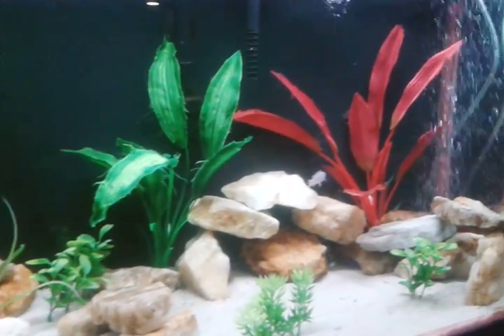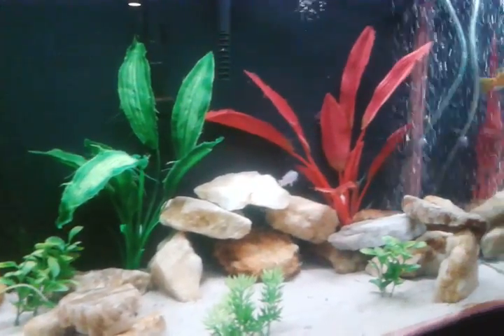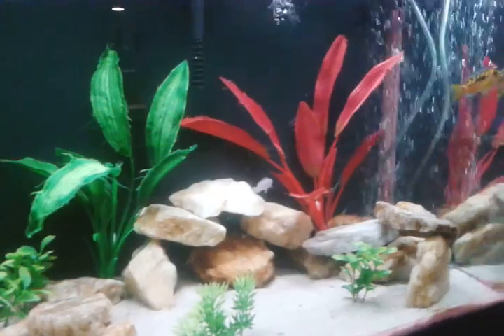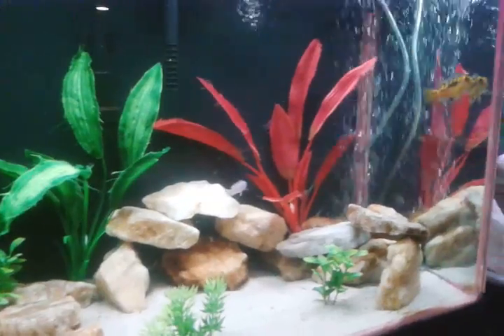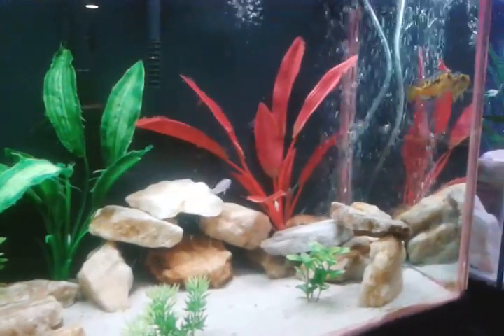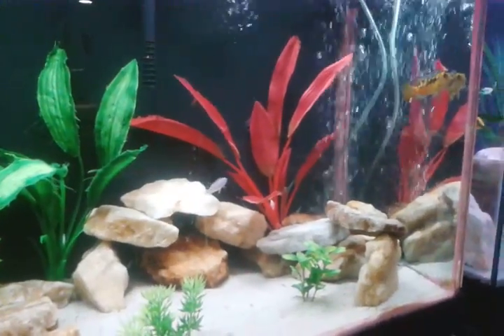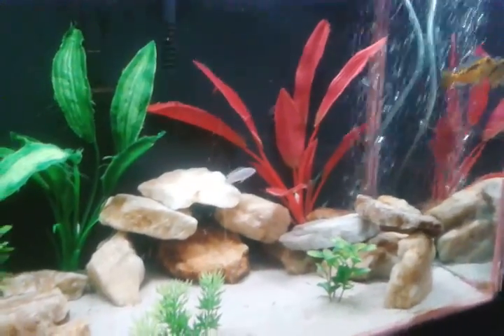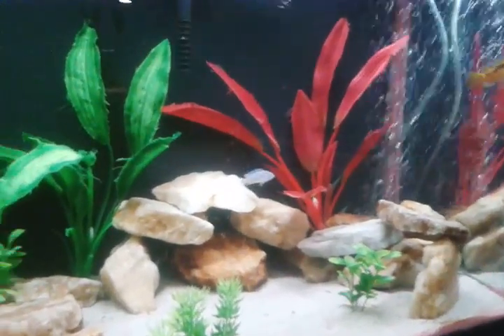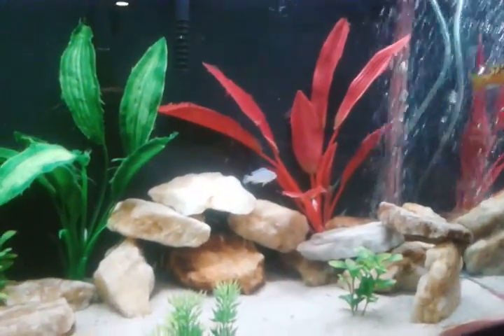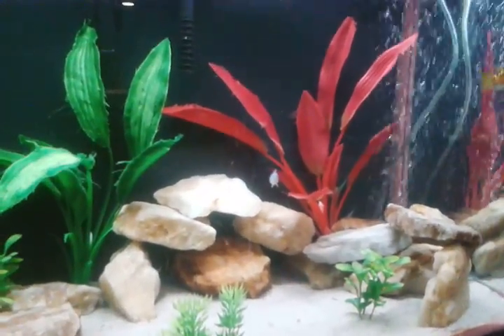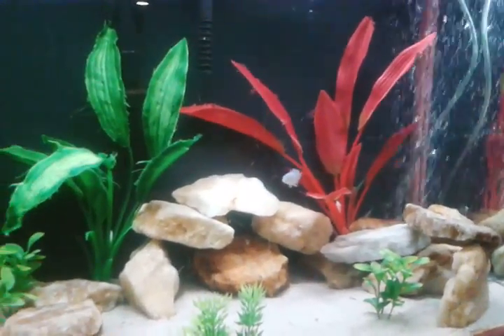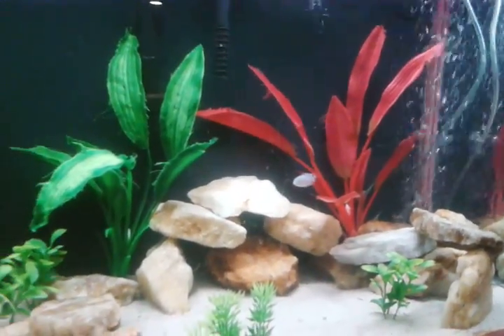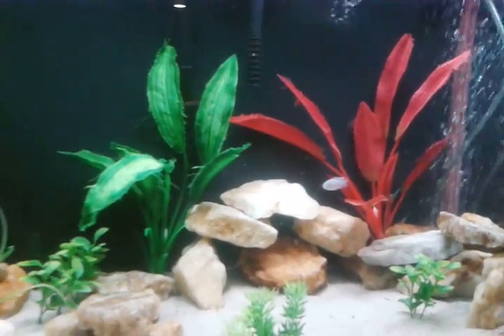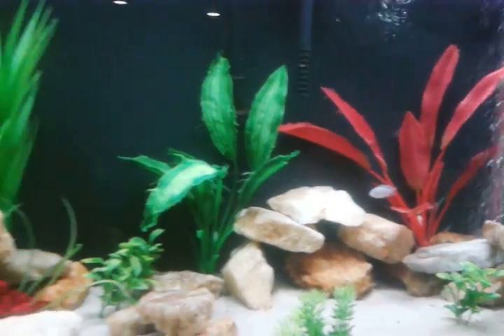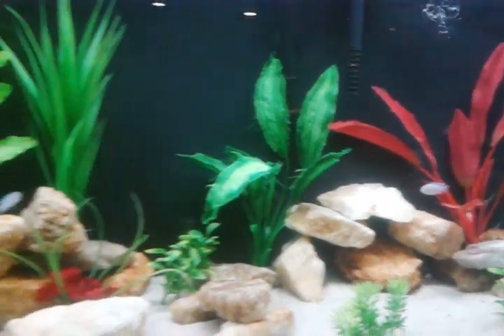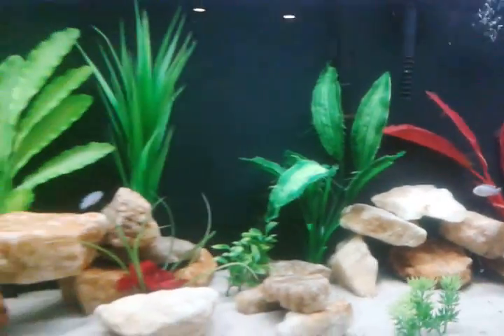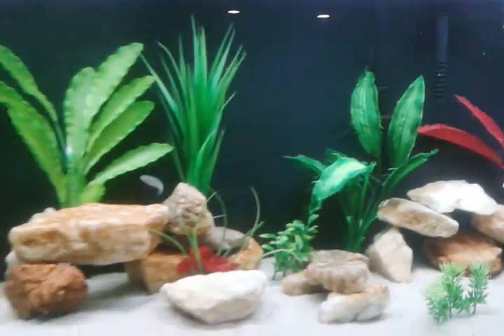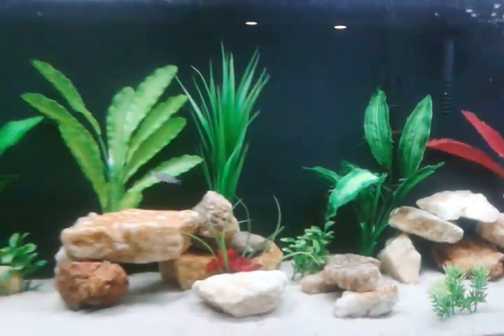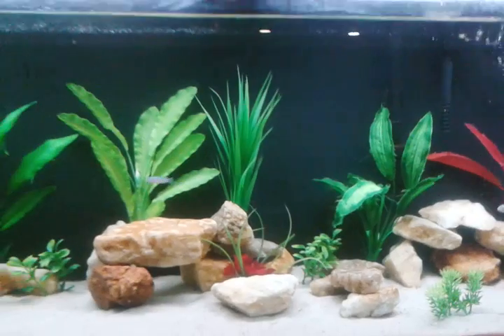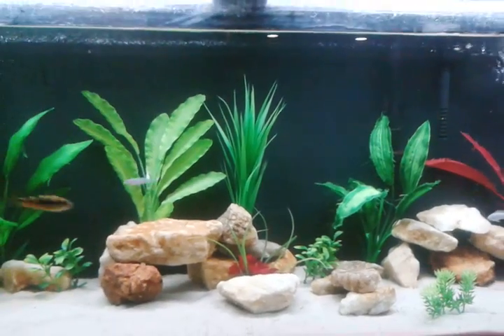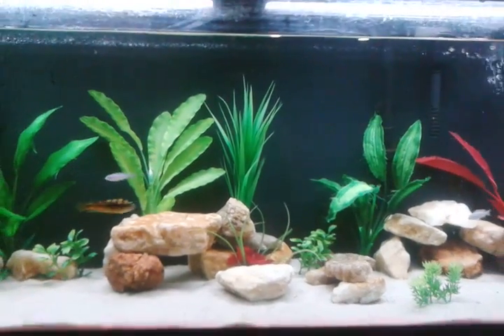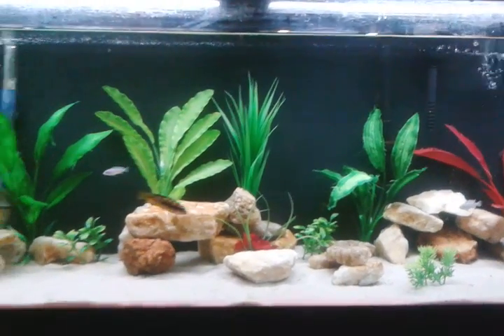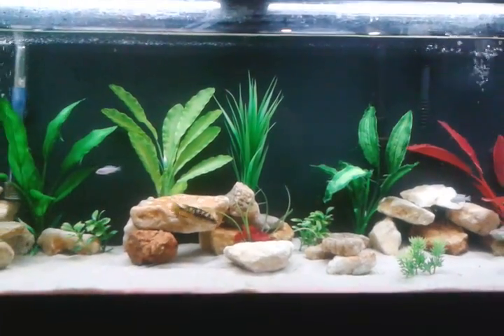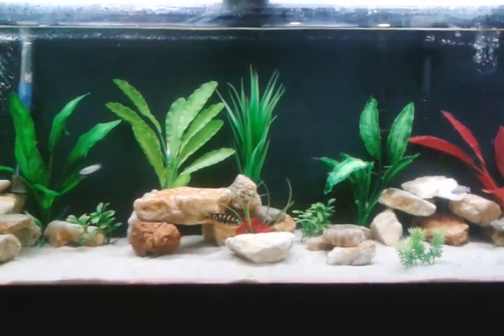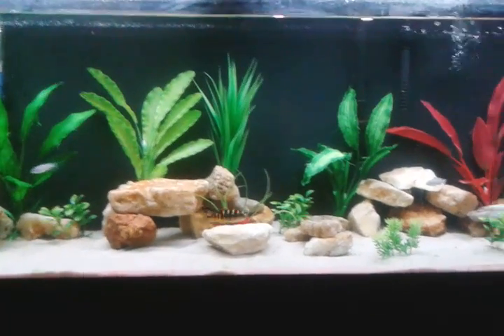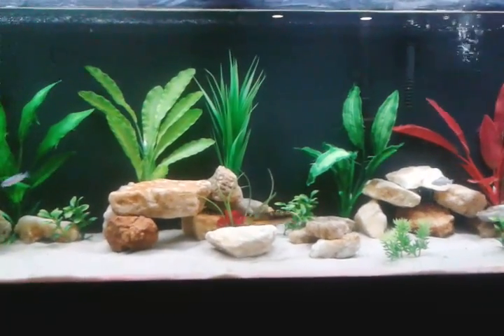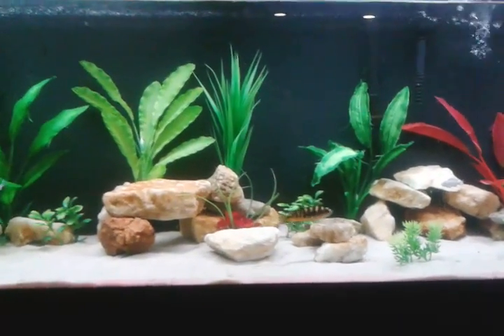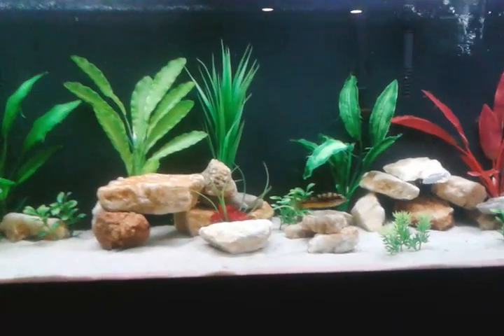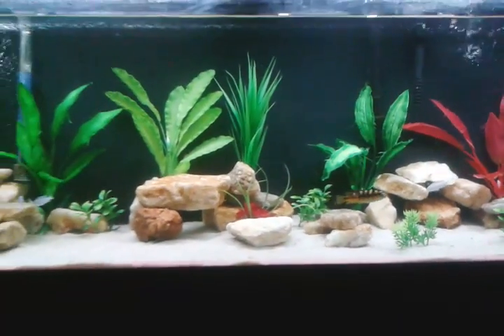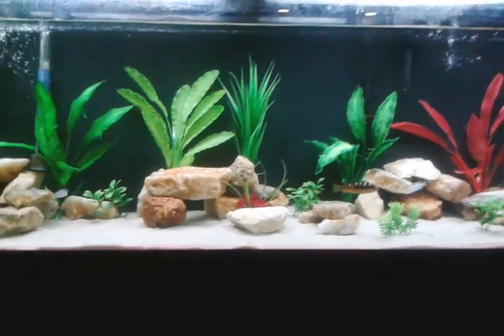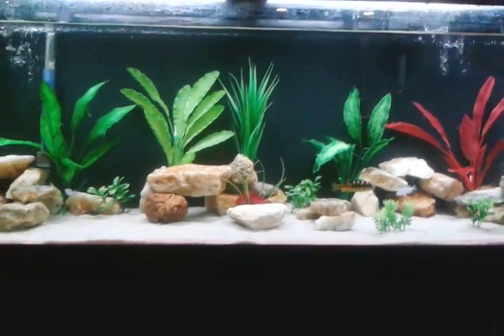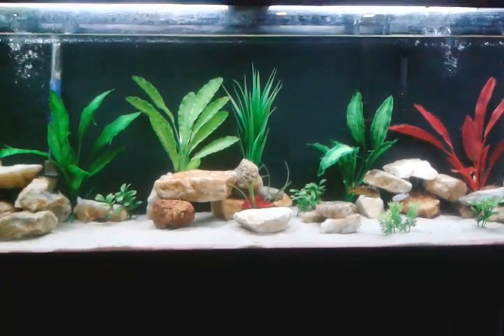Let me get your feedback. I would like to know what you think about my tanks. I try very hard to progress the hobby. Thank you.